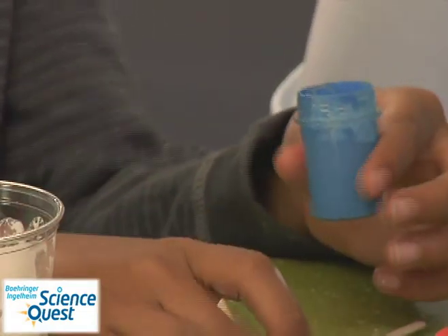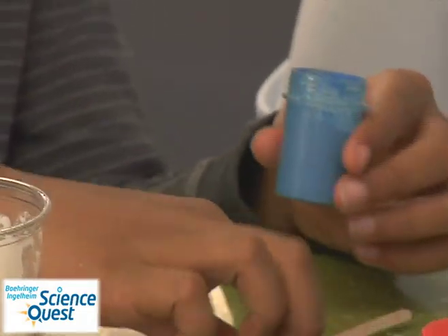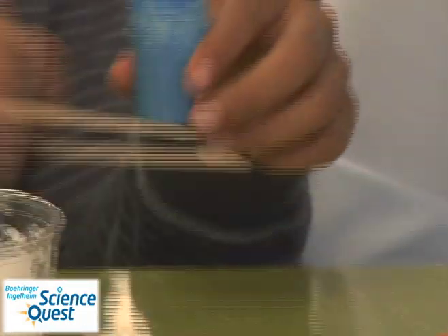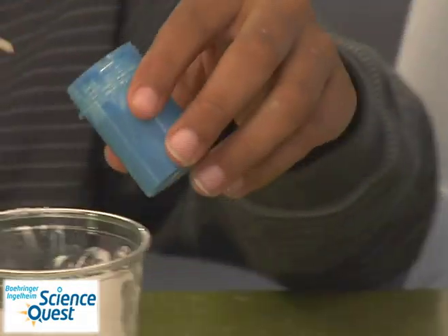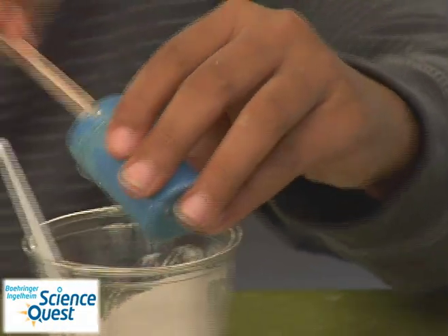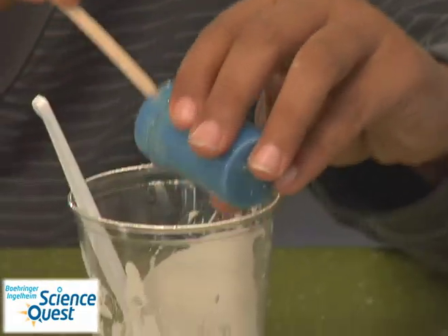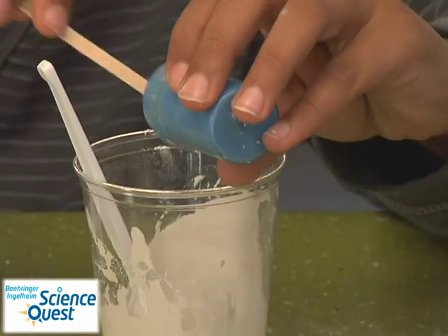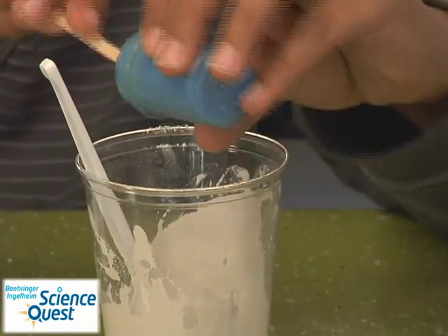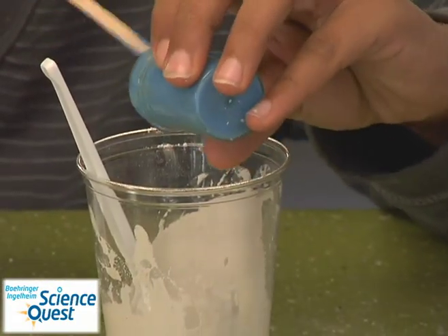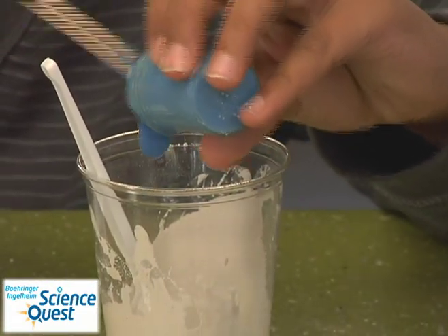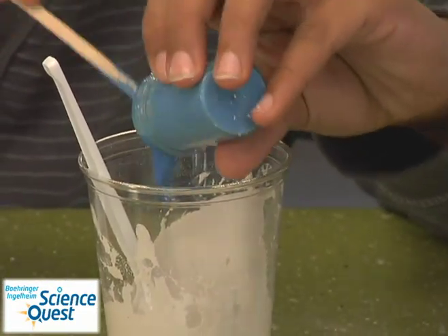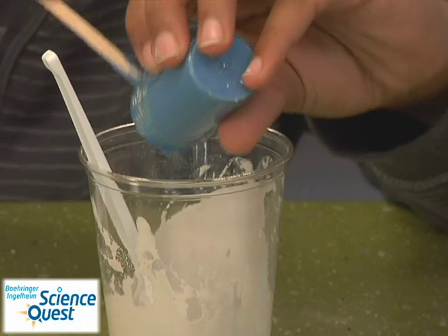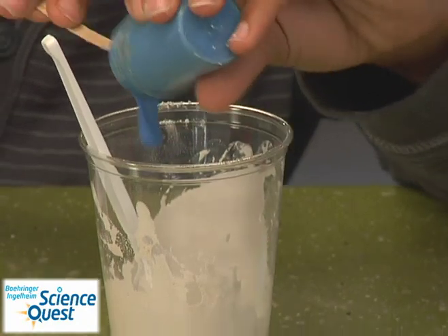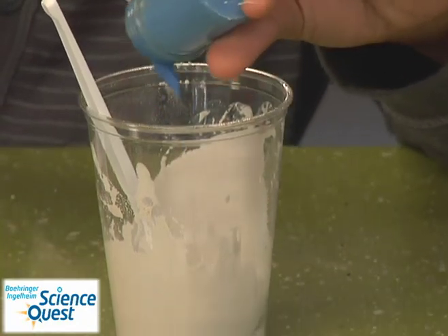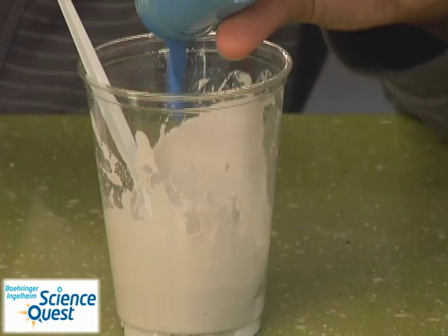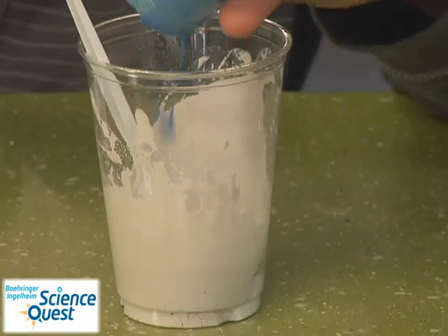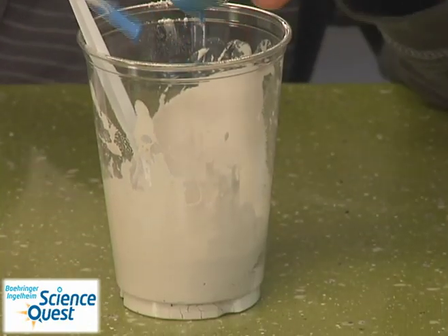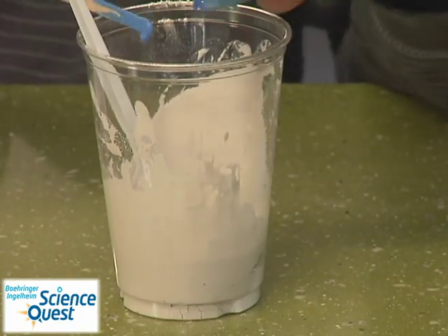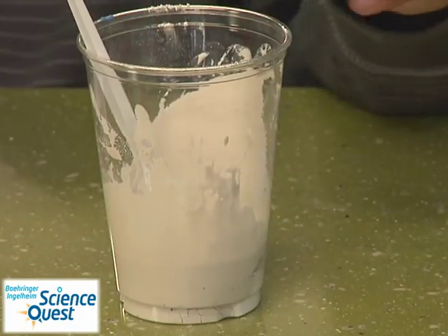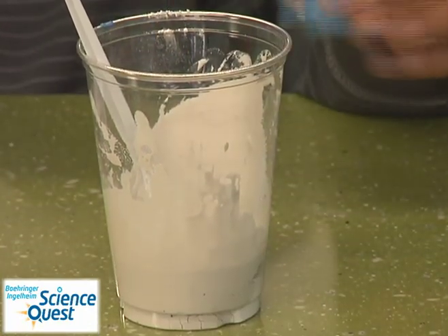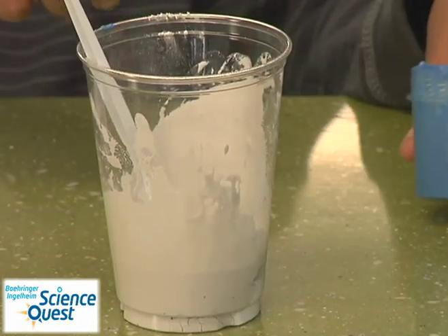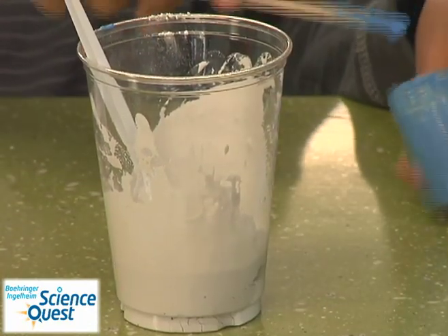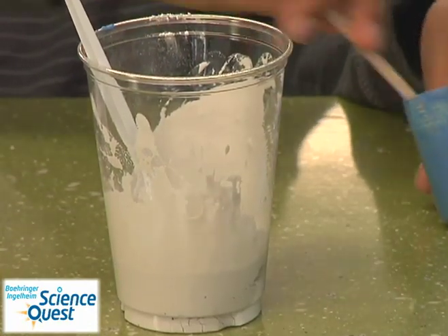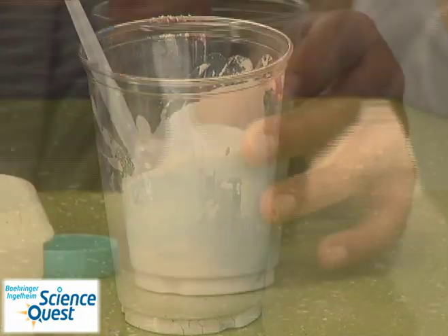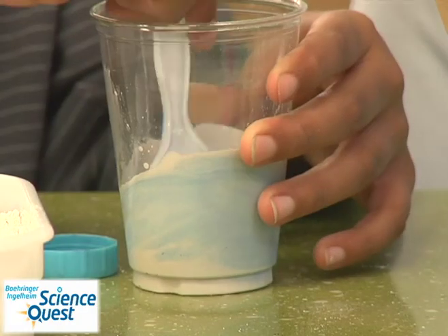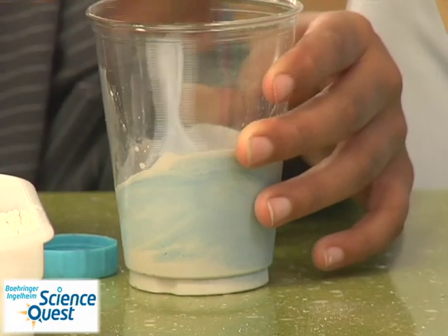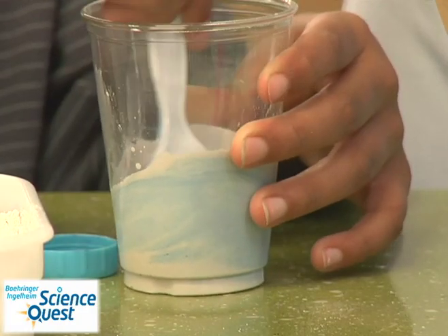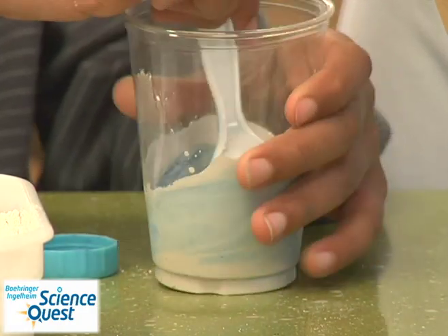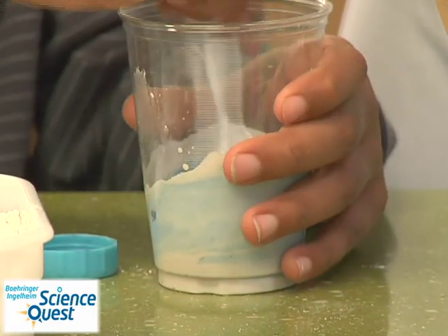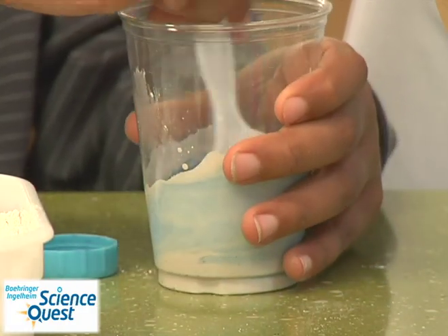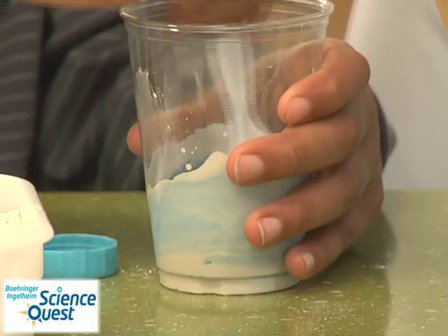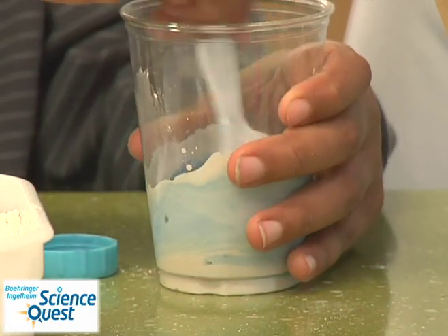After your plaster of Paris mixture is stirred, go ahead and grab your tempera paint, add whatever color you would like, and add enough until it's the color that you would like your sidewalk chalk to be. Mix around the color so you get it nice and consistent.